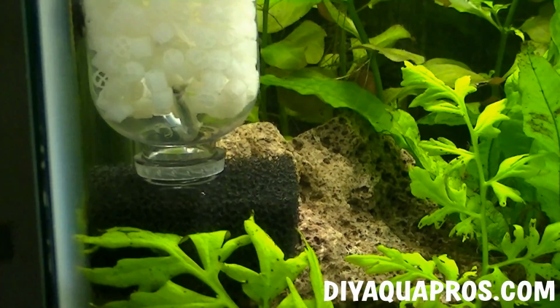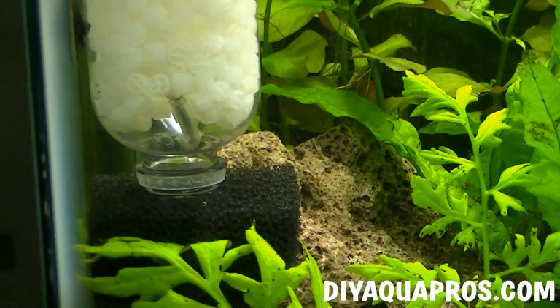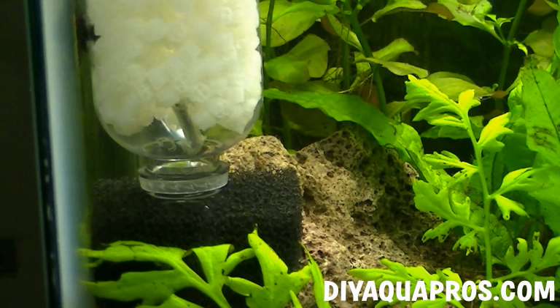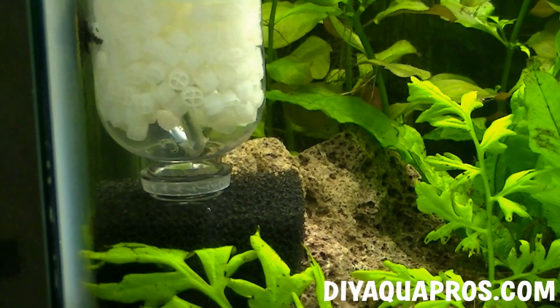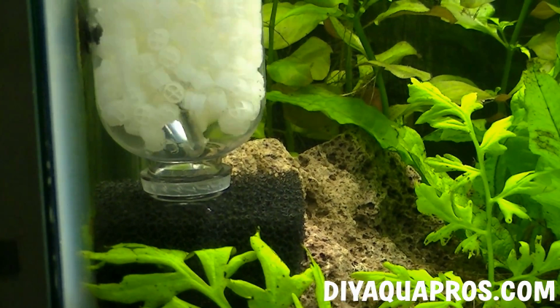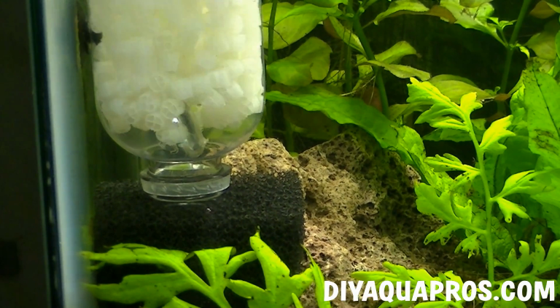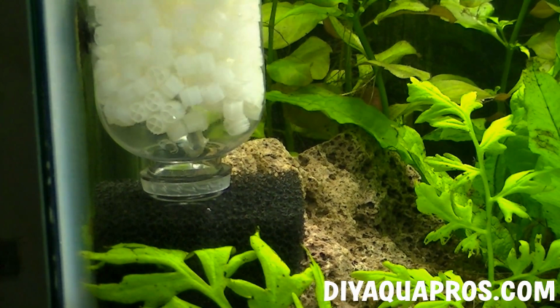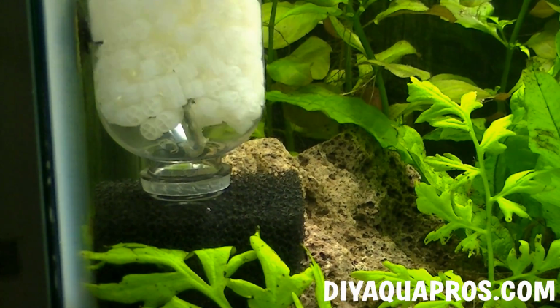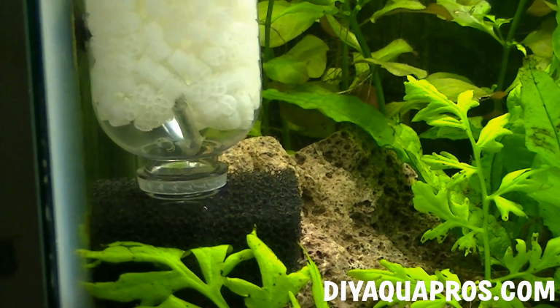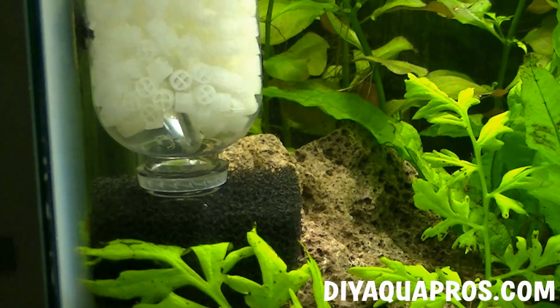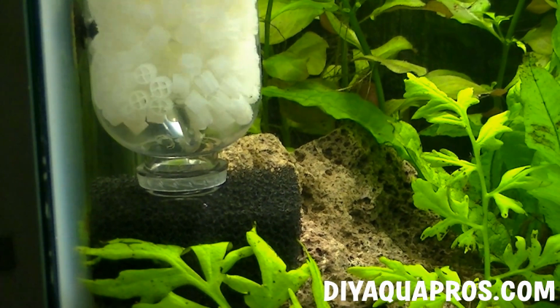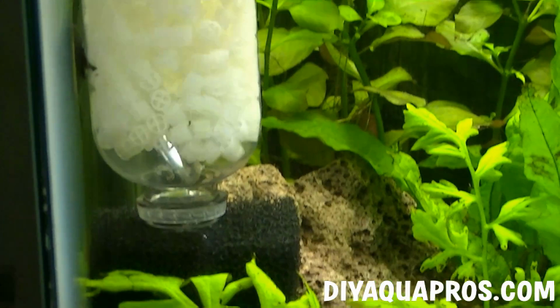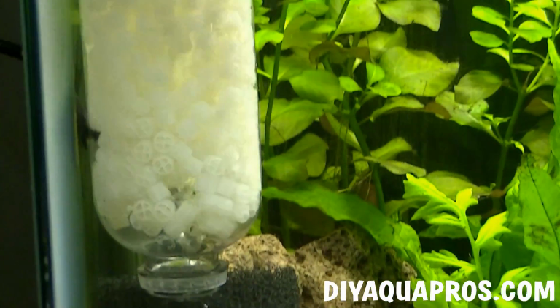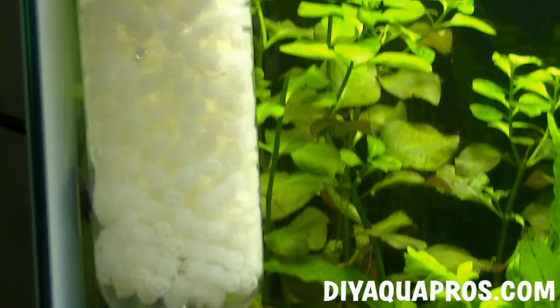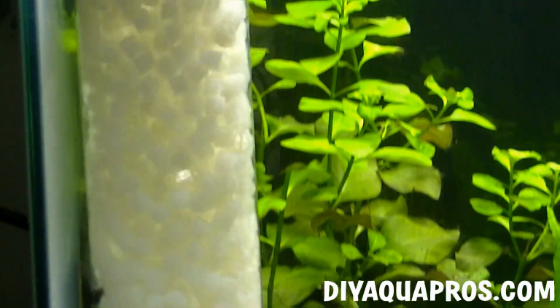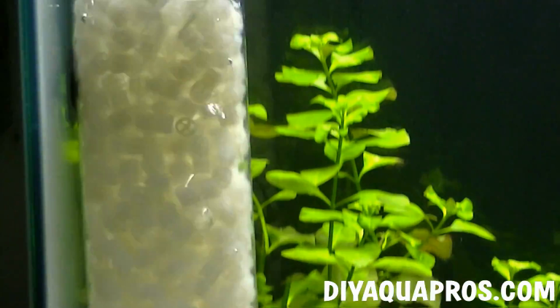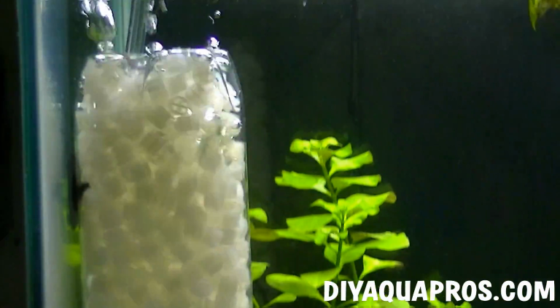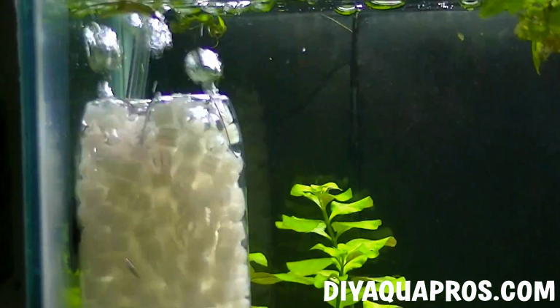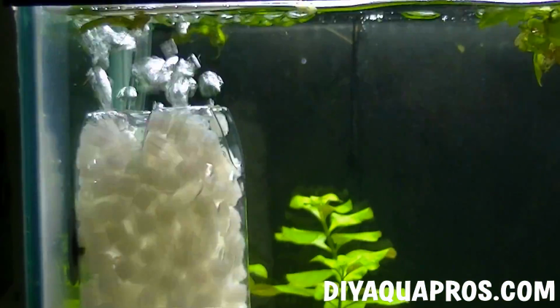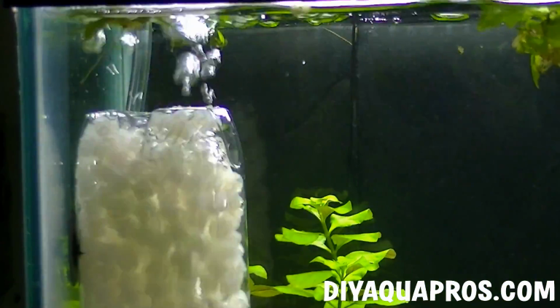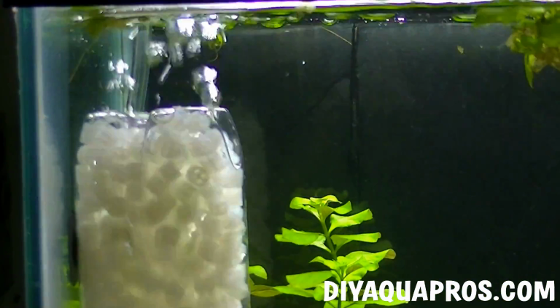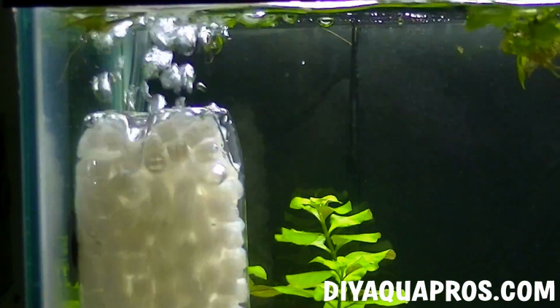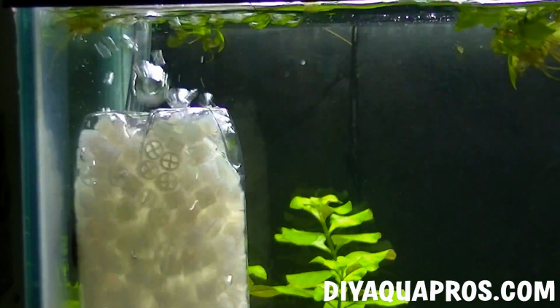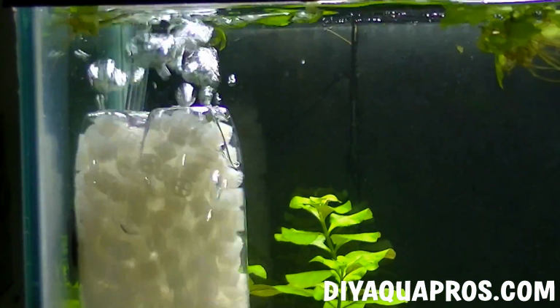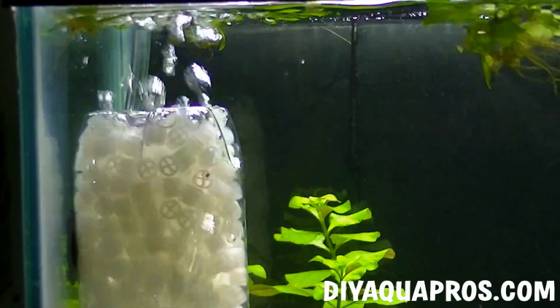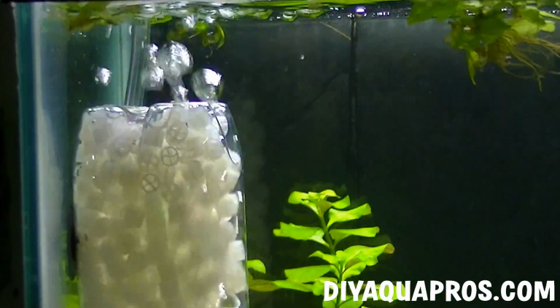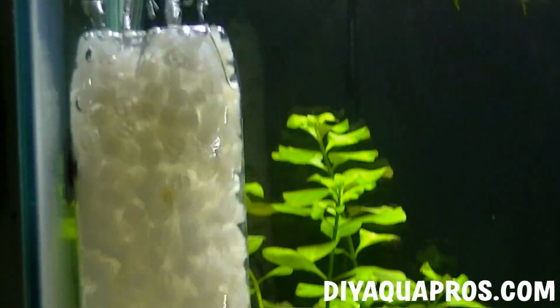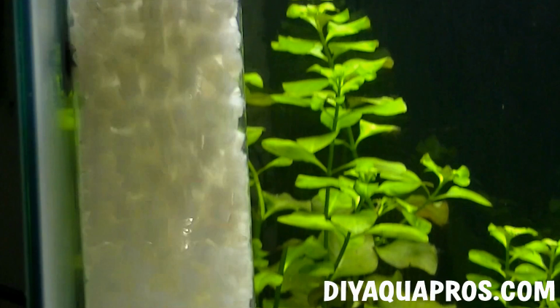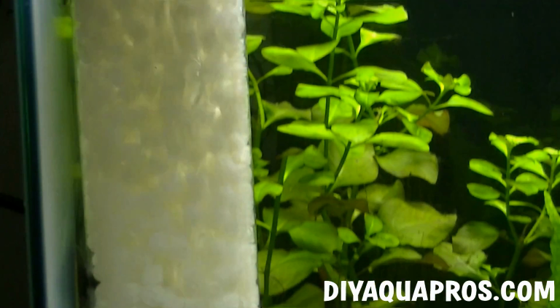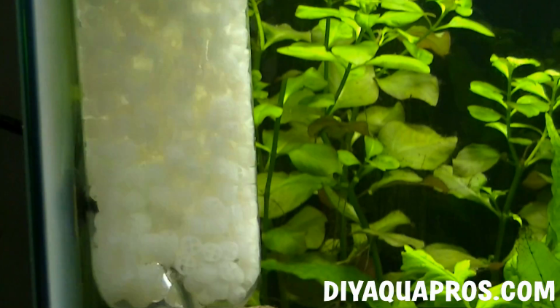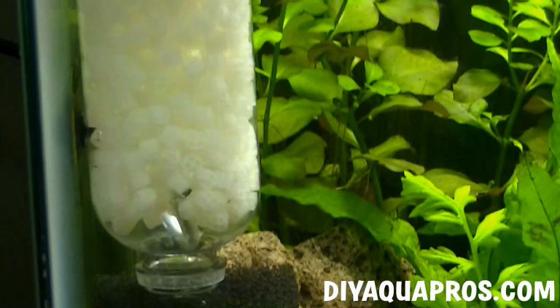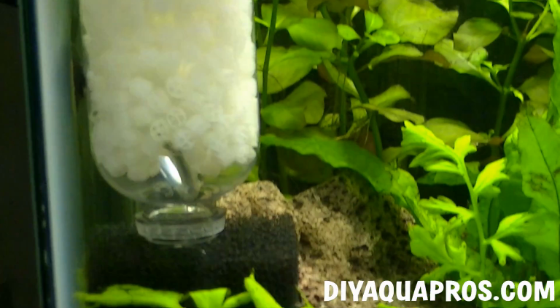Technically, you're only supposed to need close to 1.4 liters of air per minute to fluidize a liter of this media, although you can overload a filter like this, so try and stick close to that 2 to 3 ratio of media to total volume to get the best effect.